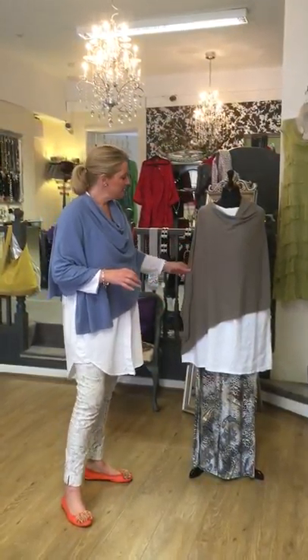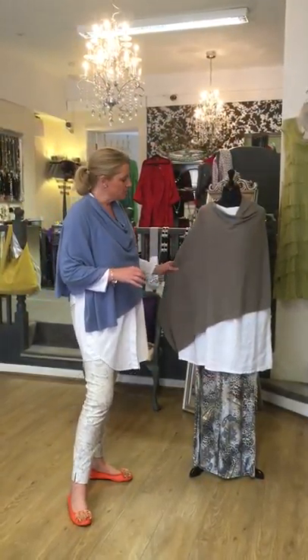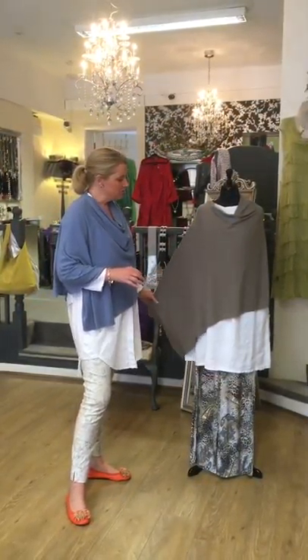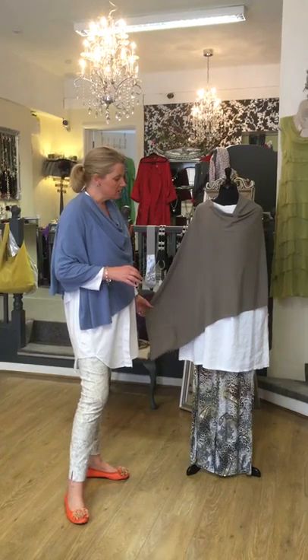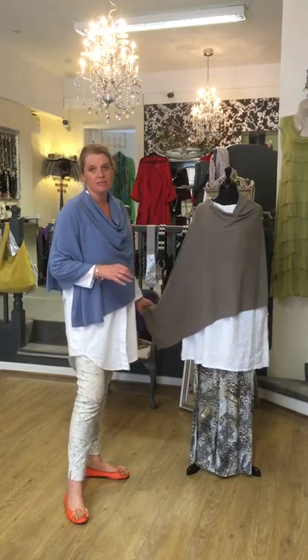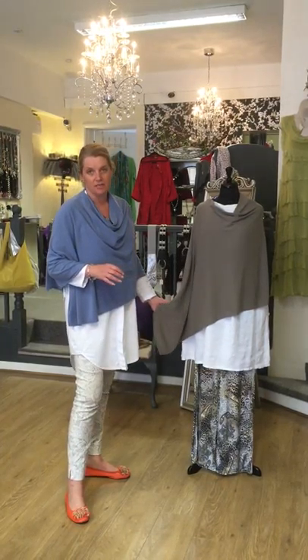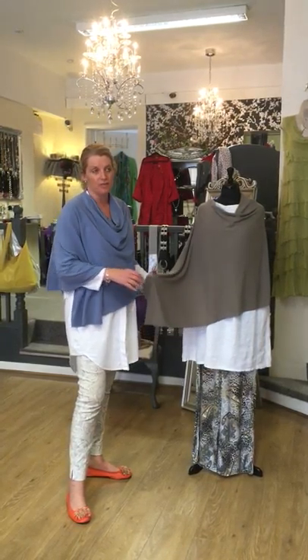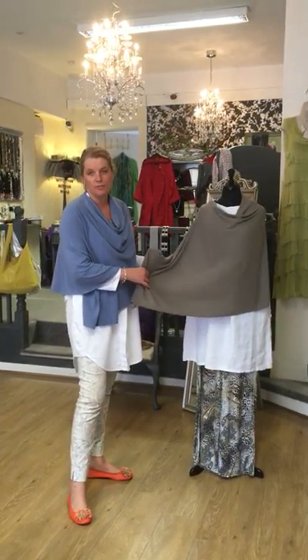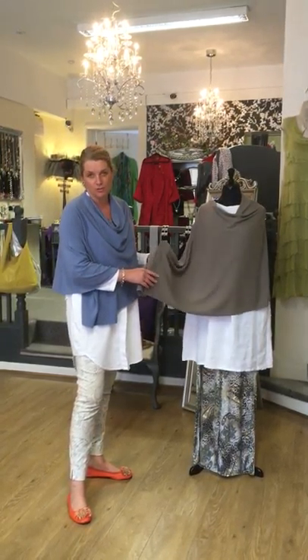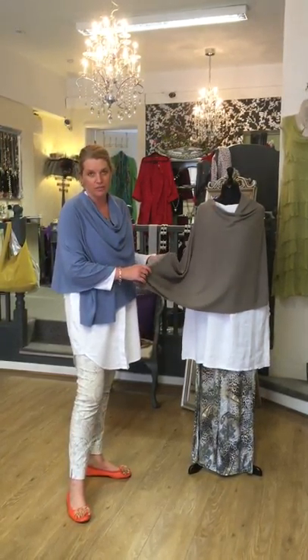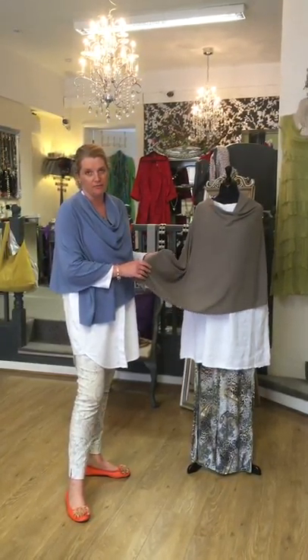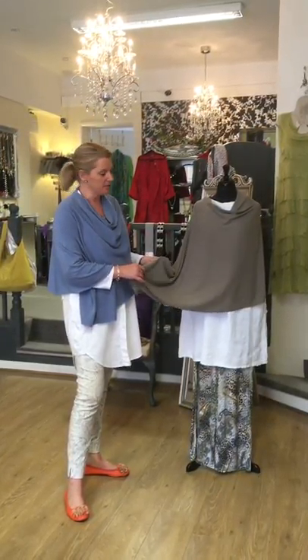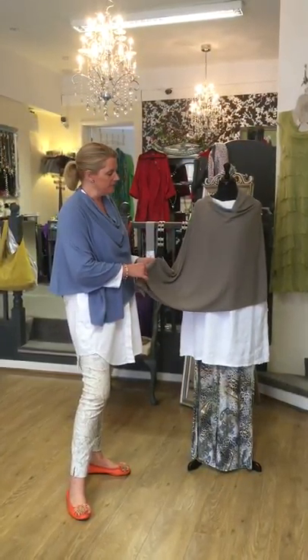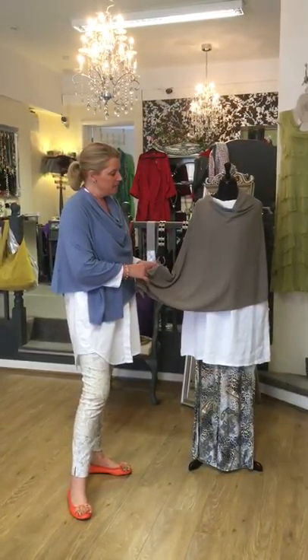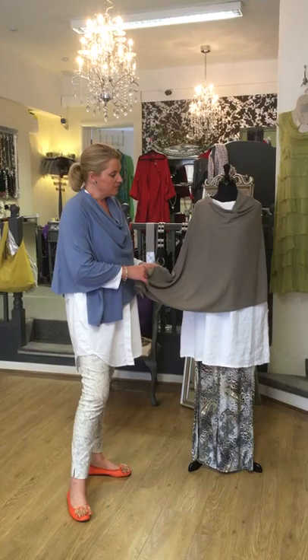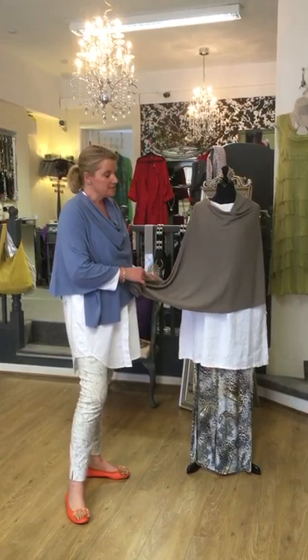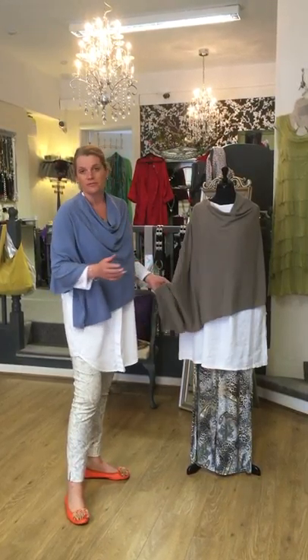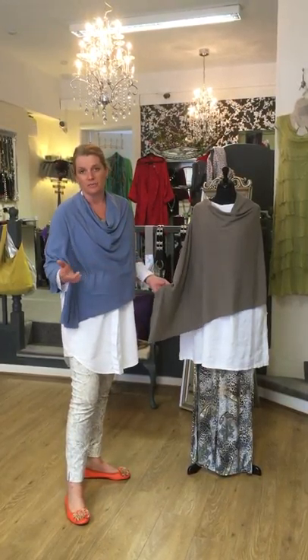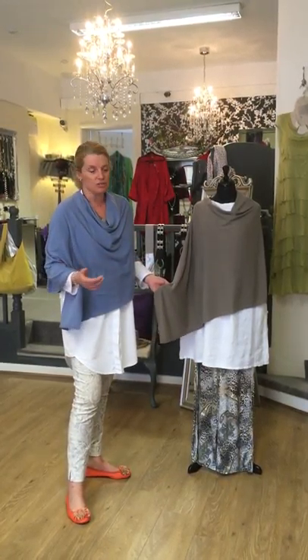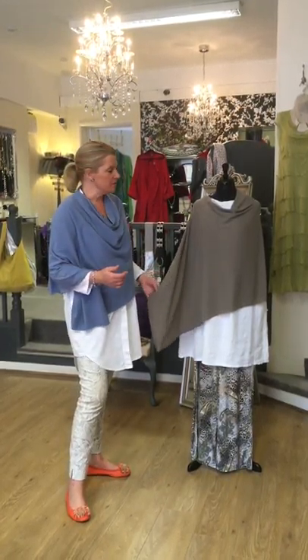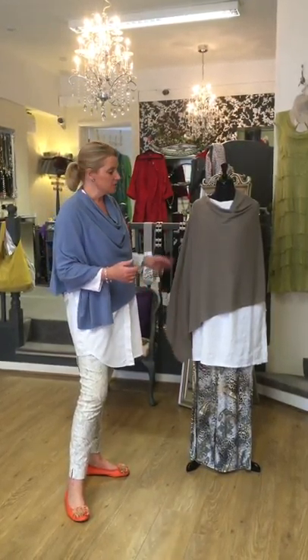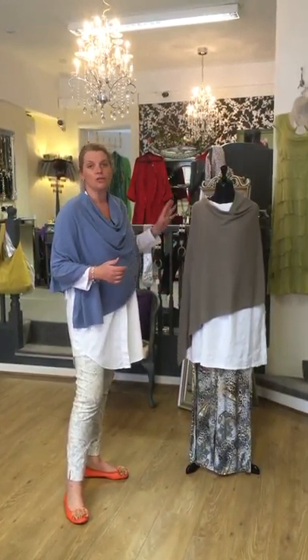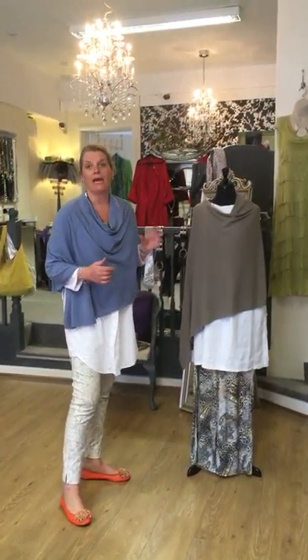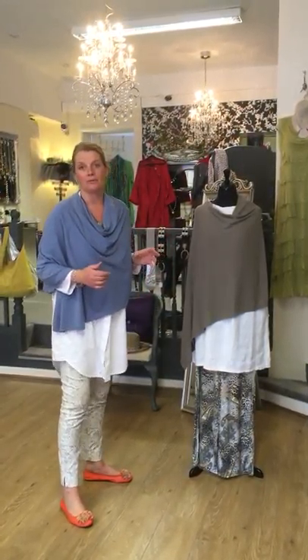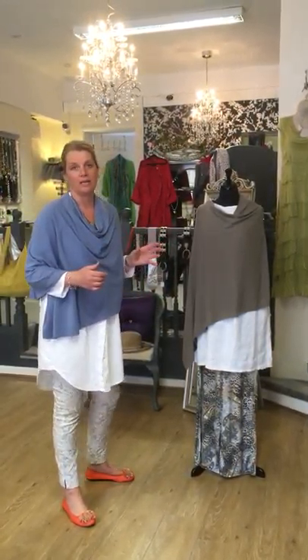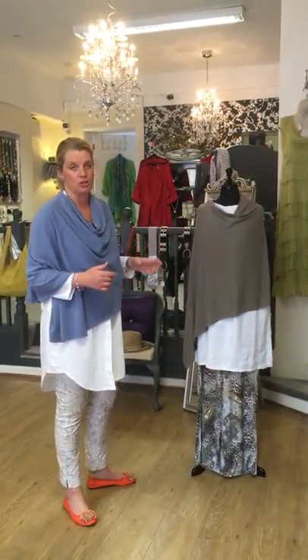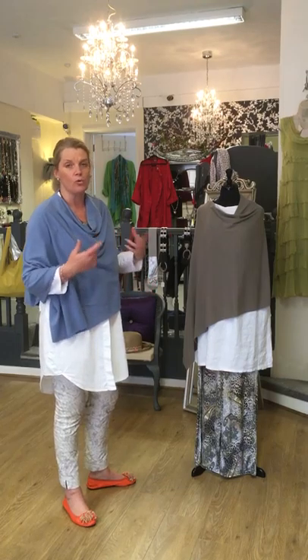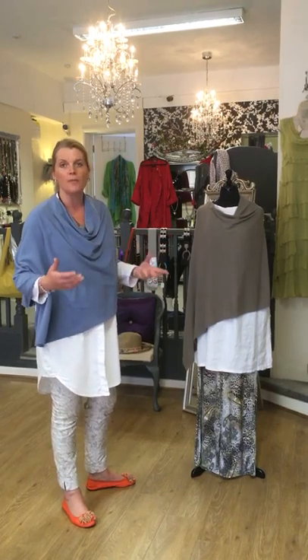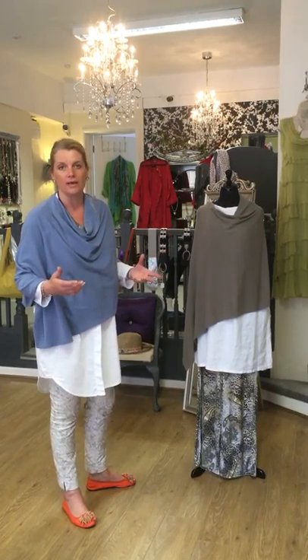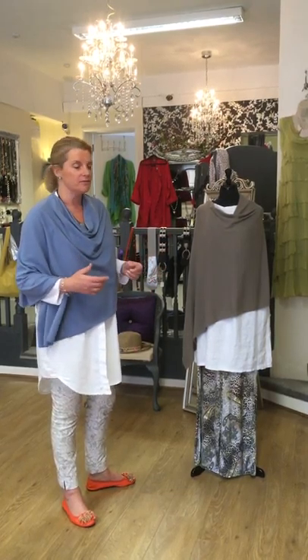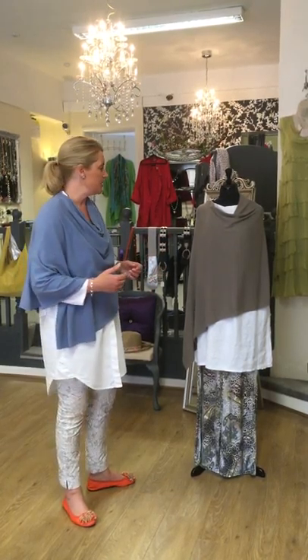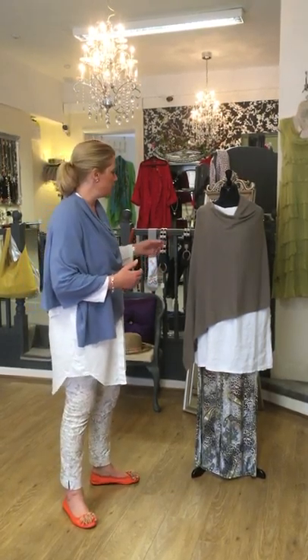These ponchos are 100% viscose but they're super, super soft and they feel like cashmere. I've got them in several different colours which I'll show you in a minute, but first I want to show you how to wear the poncho — a couple of ways to wear it.